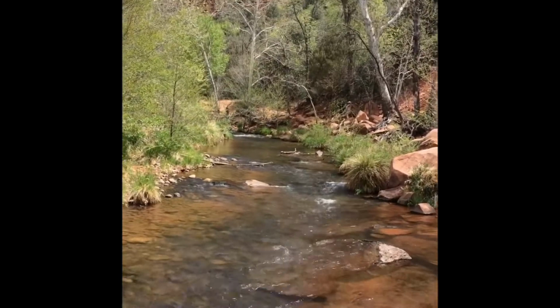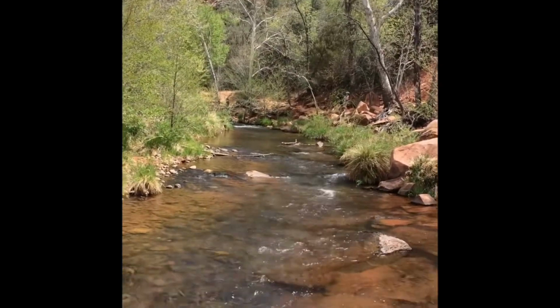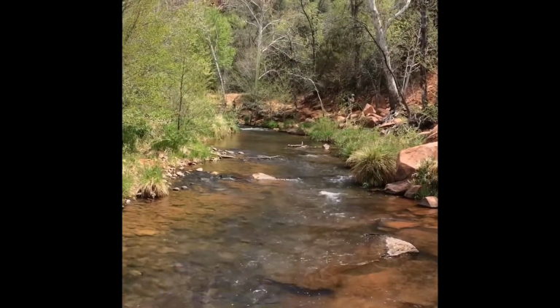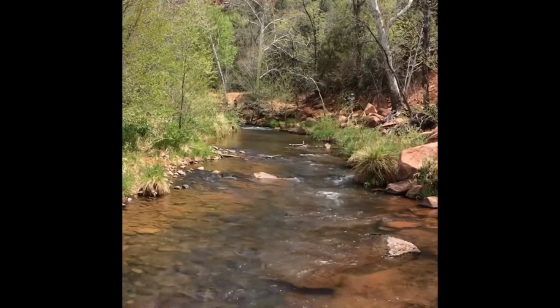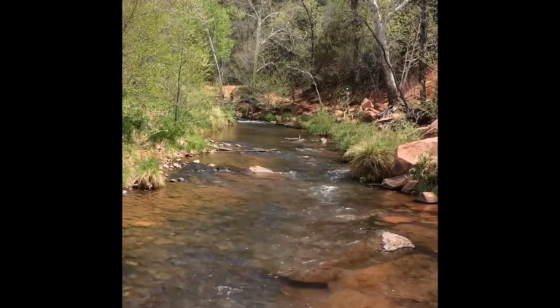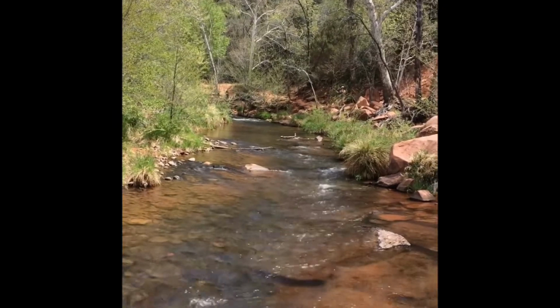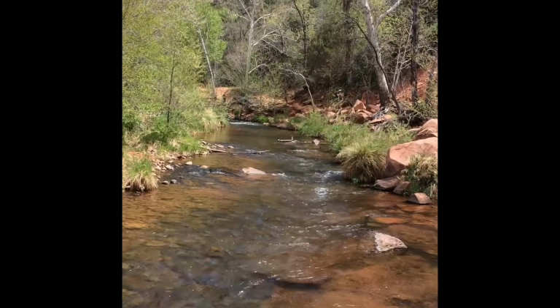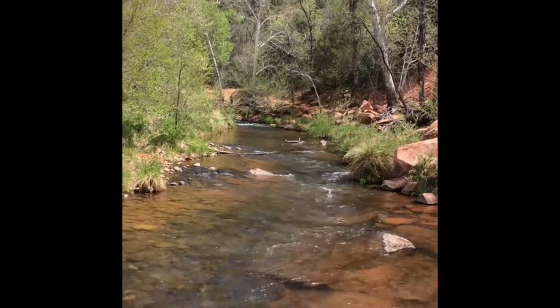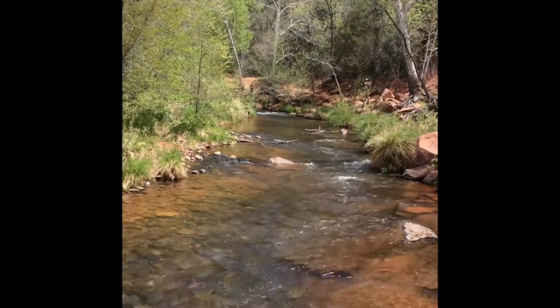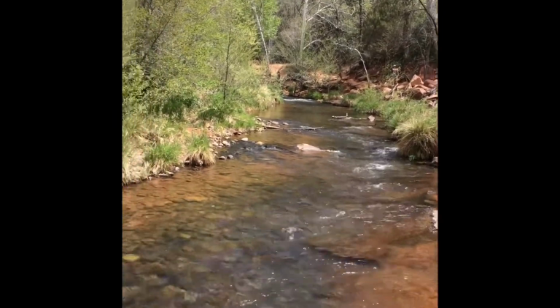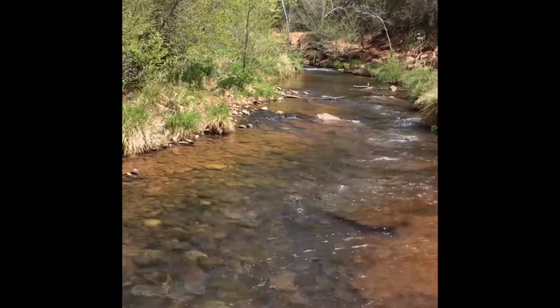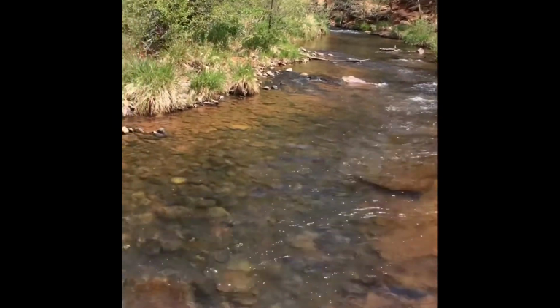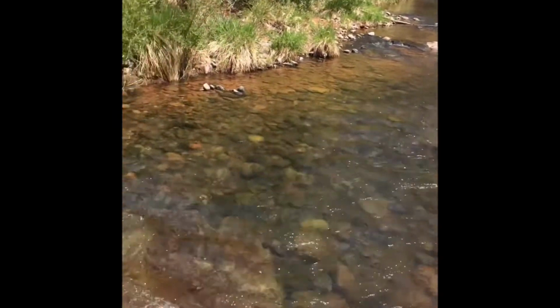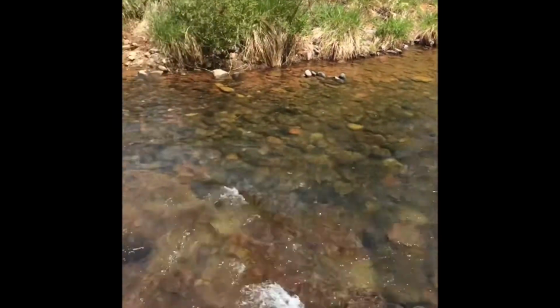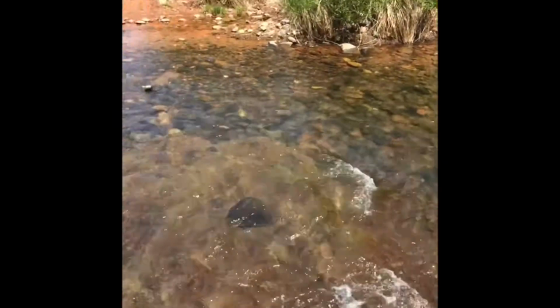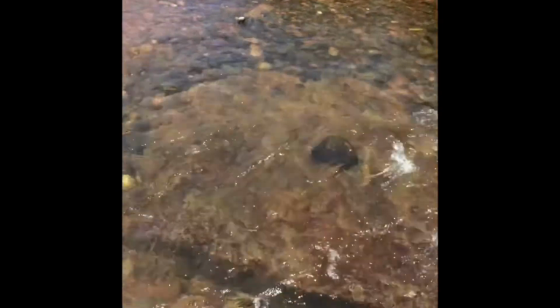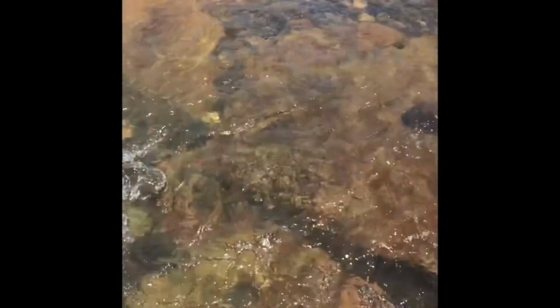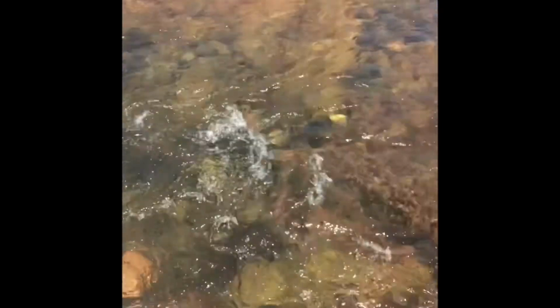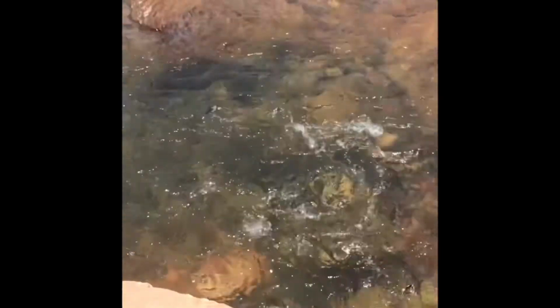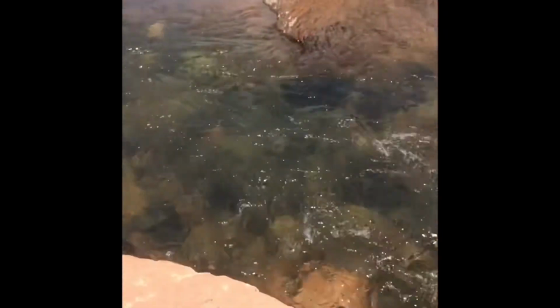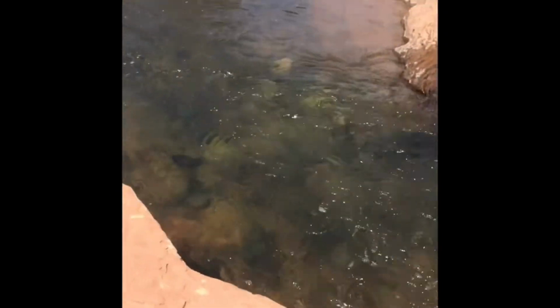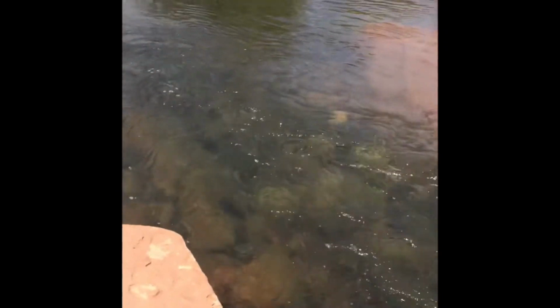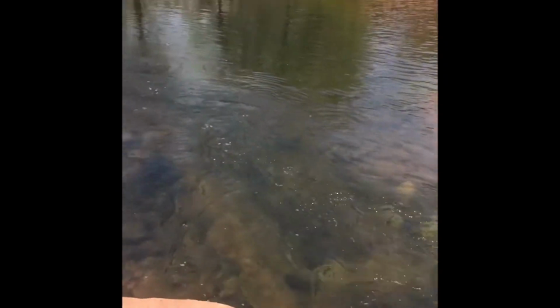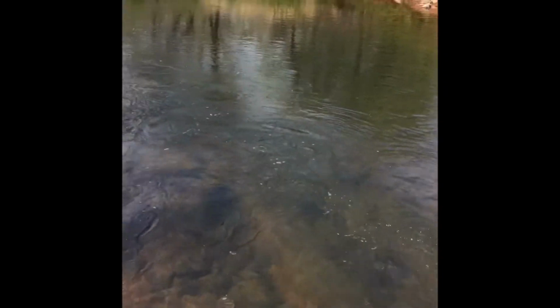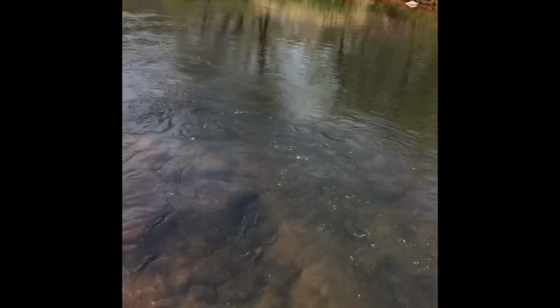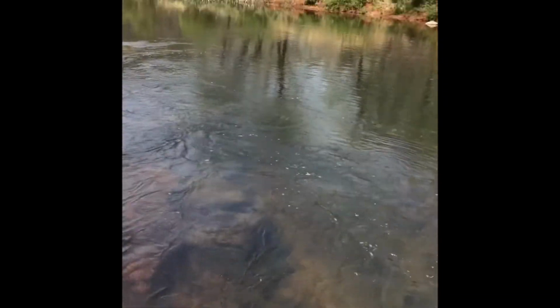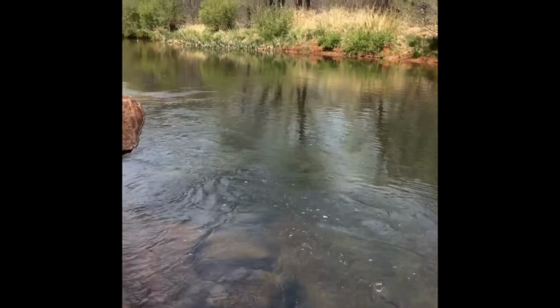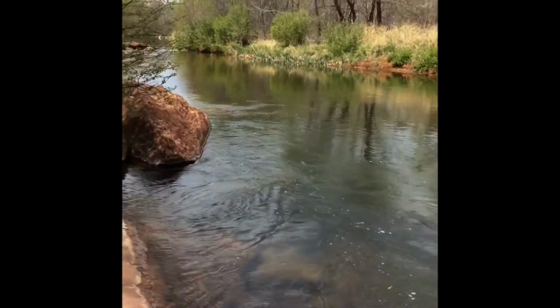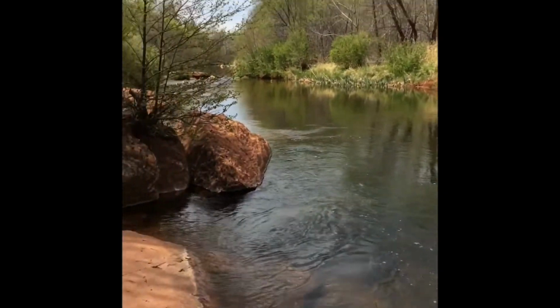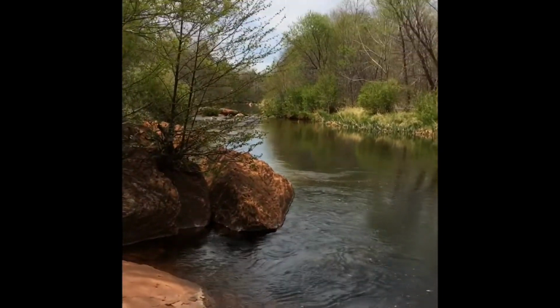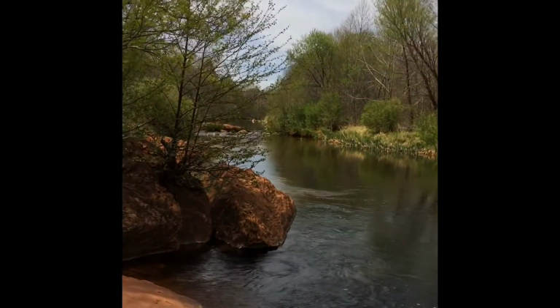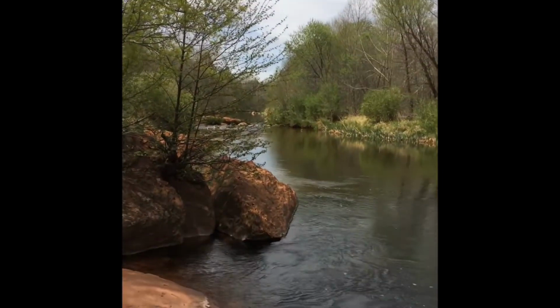It's got to be the Verde River or Oak Creek. We're standing on a big rock and it just shoots down from here.